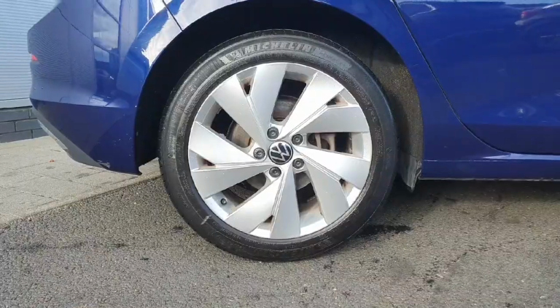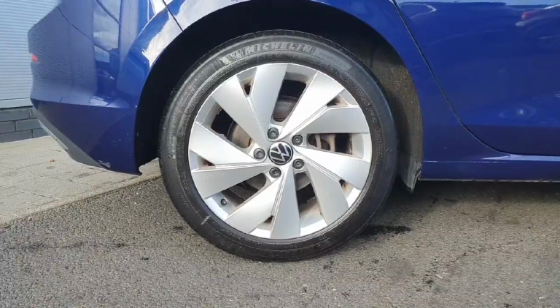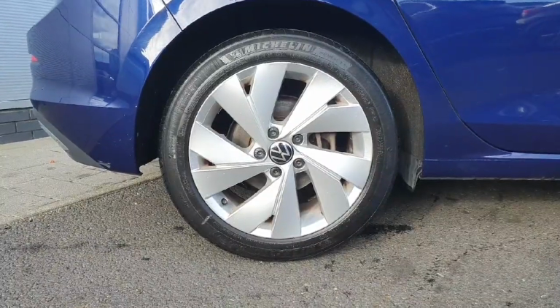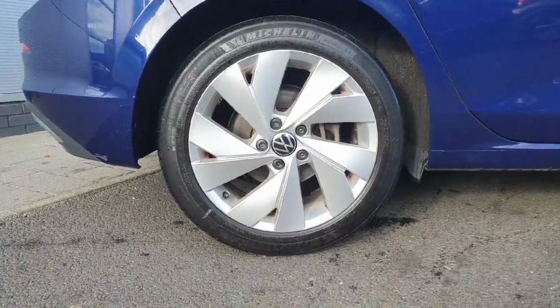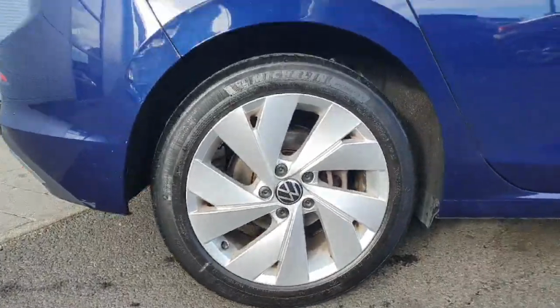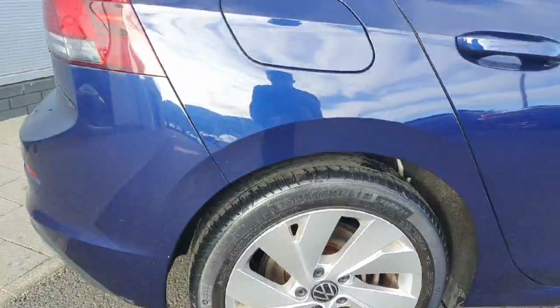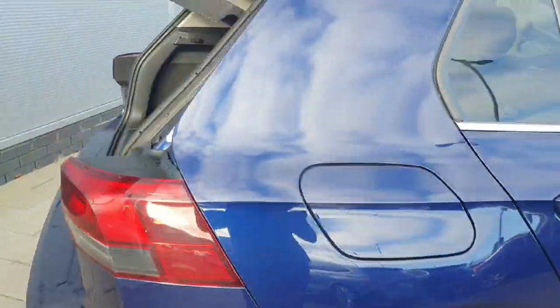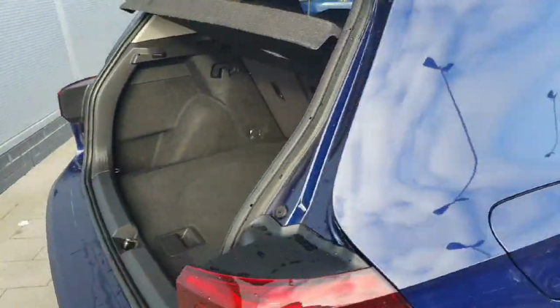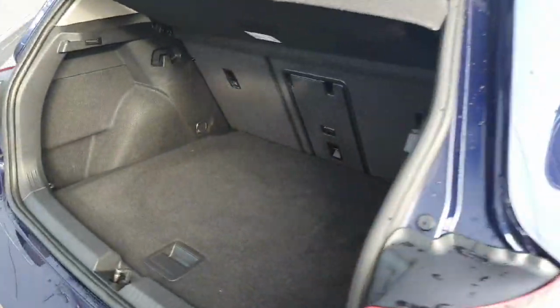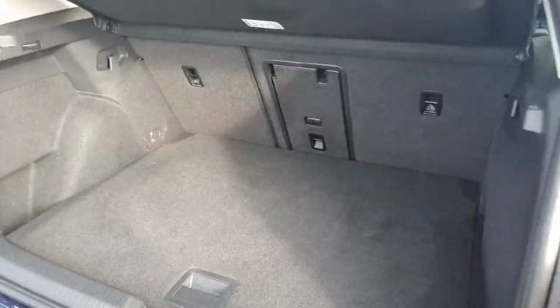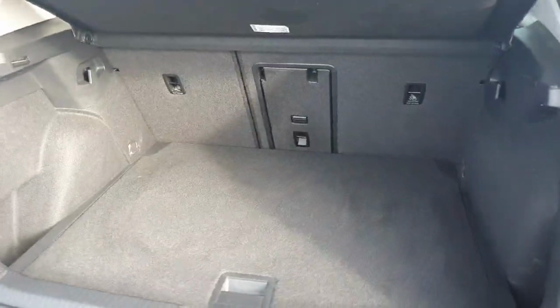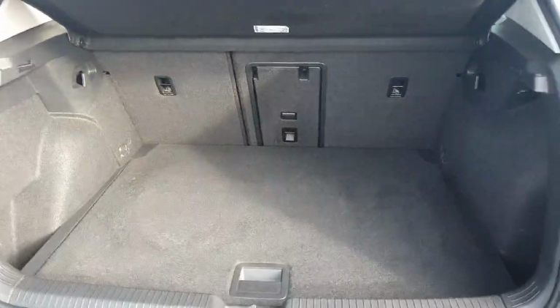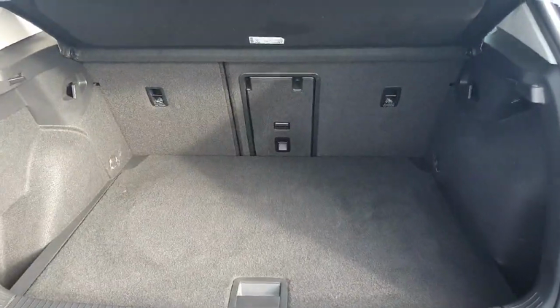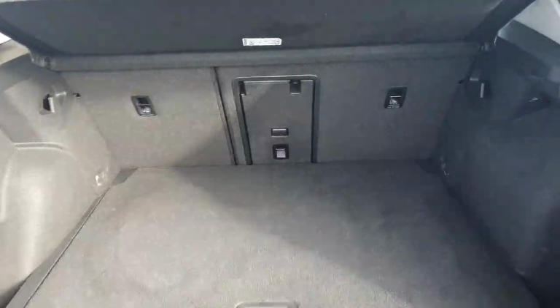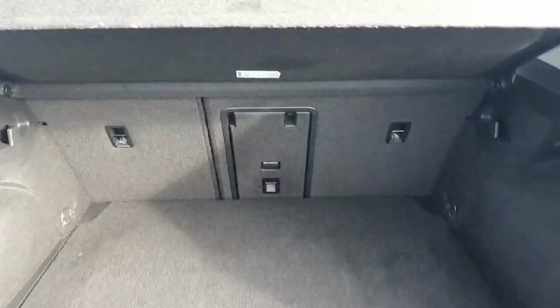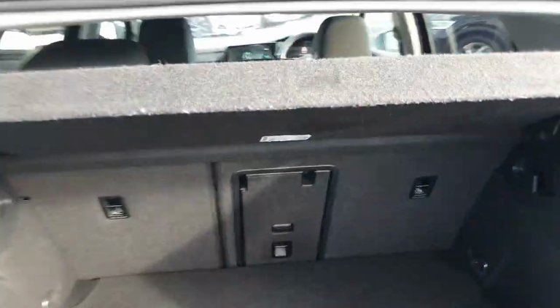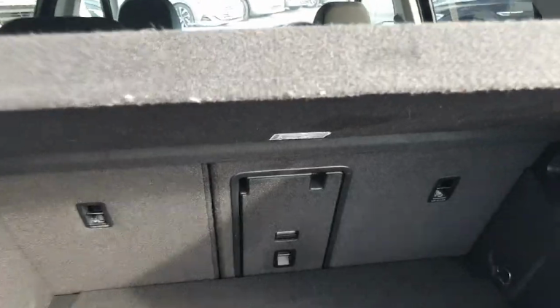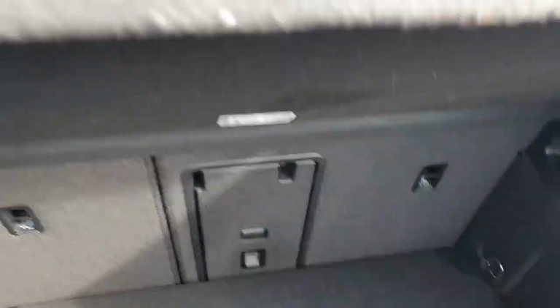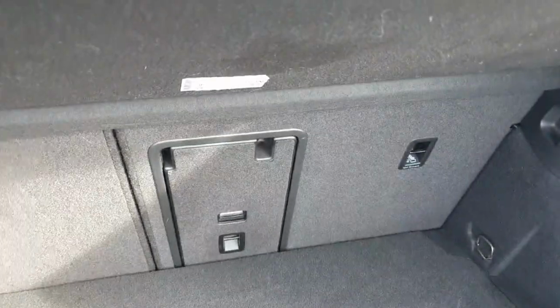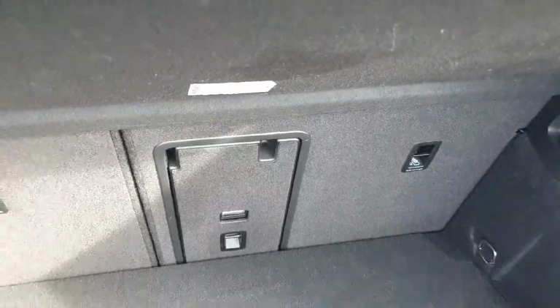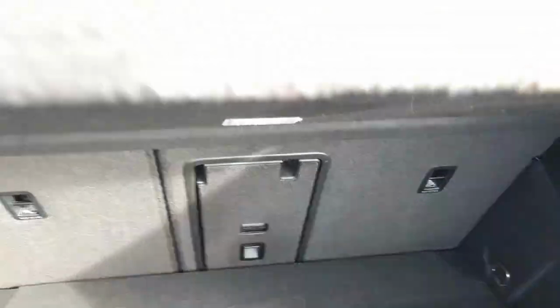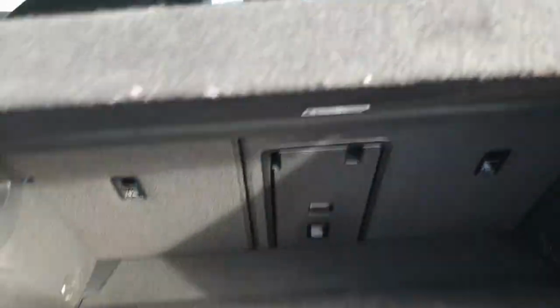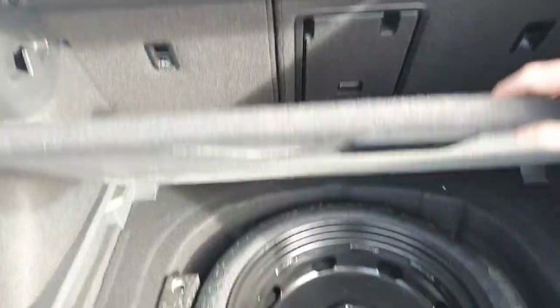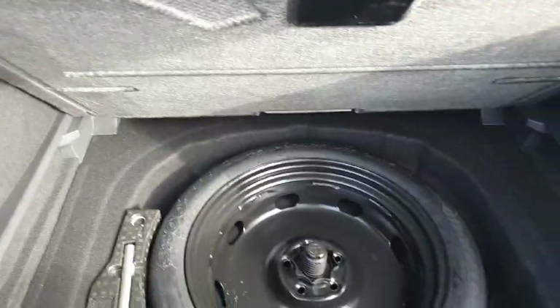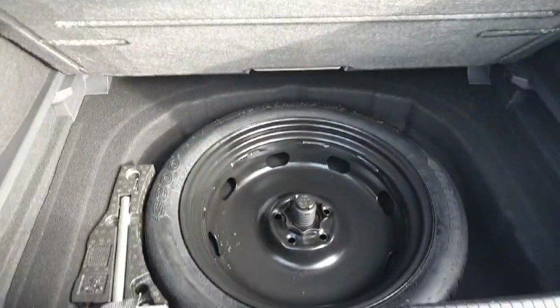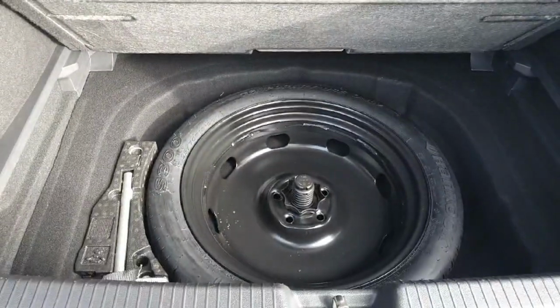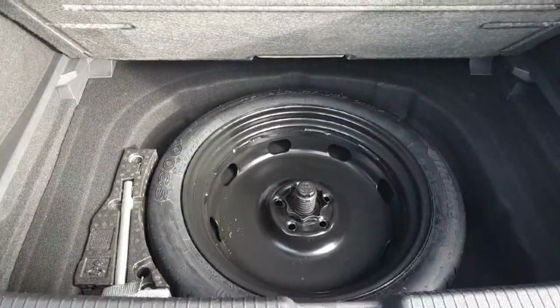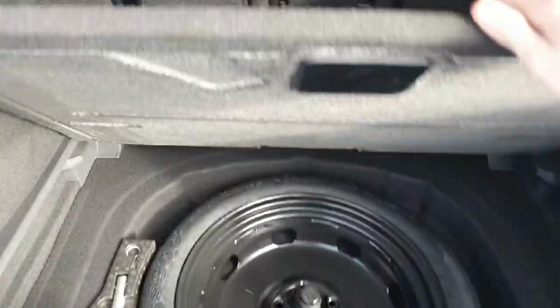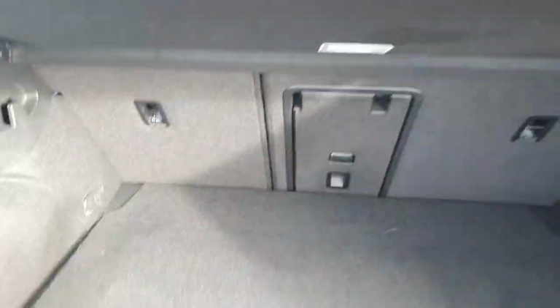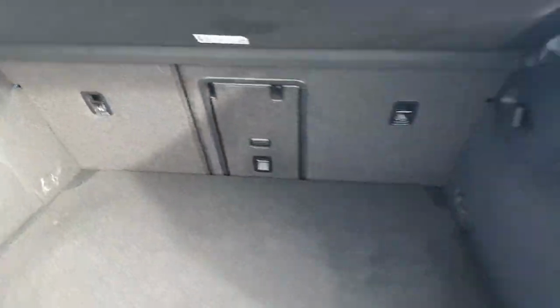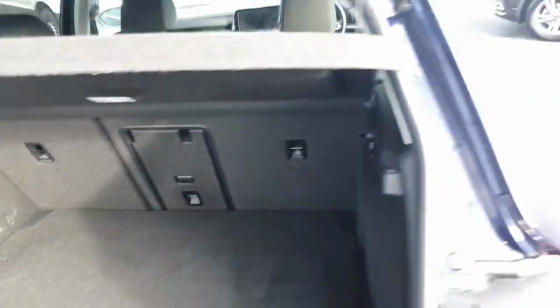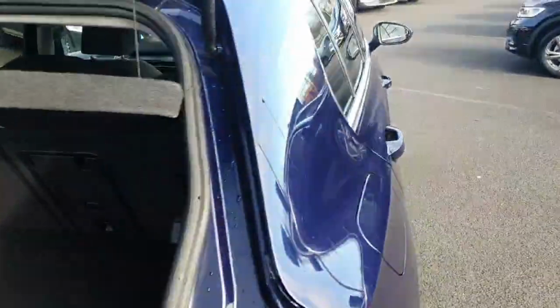Starting off with the alloys, you can see we have beautiful 17-inch metallic alloys. Moving around to the boot, we have plenty of space for the weekly shop and much more. If you need extra space, the back seats fold down, and underneath we have our spare wheel and toolkit for any mishaps along any journeys.